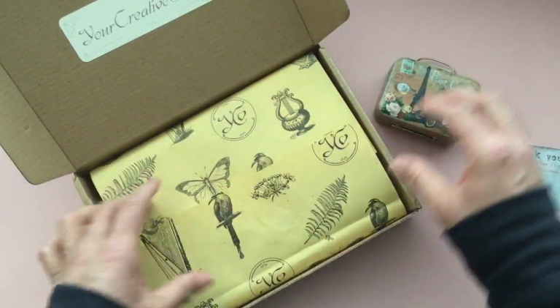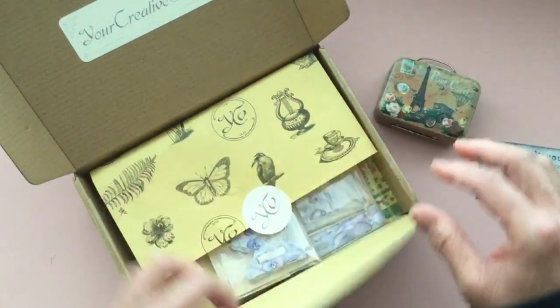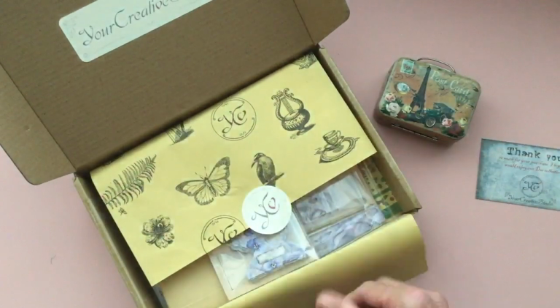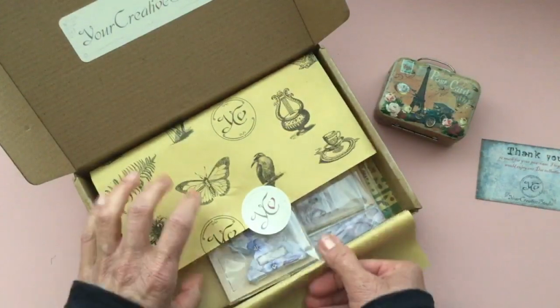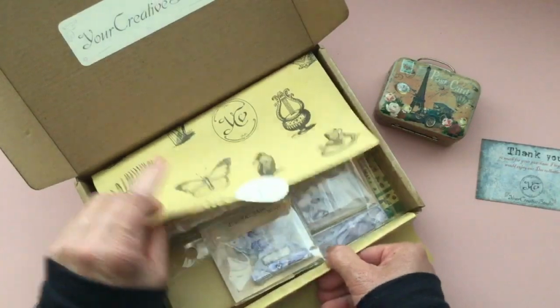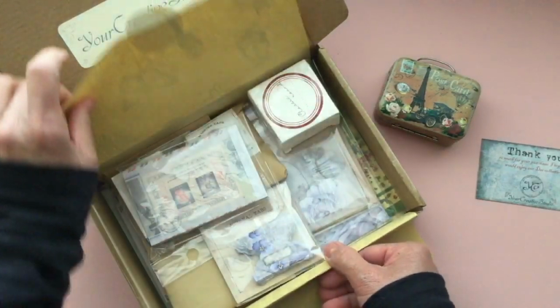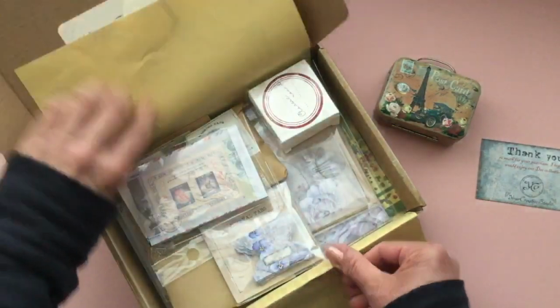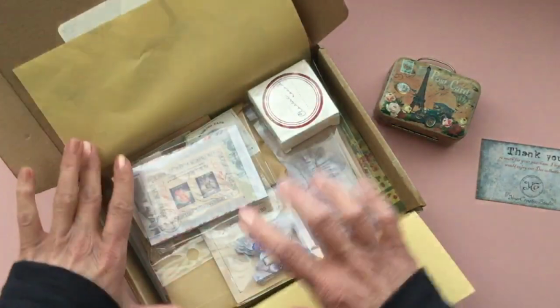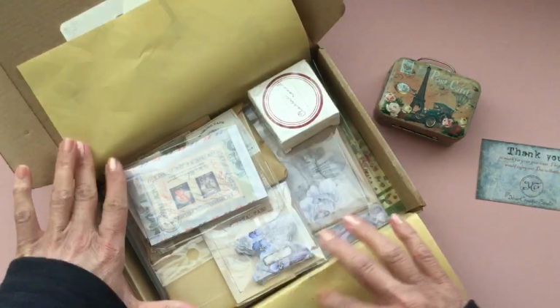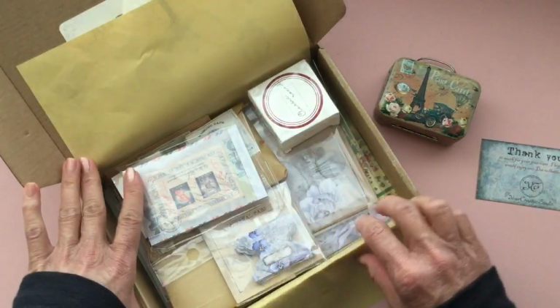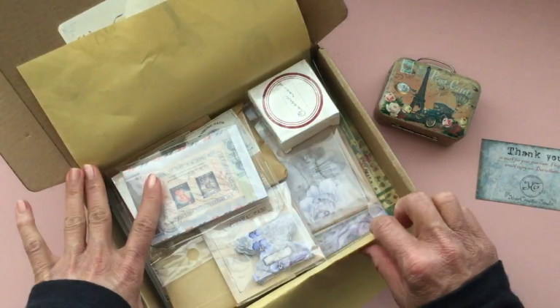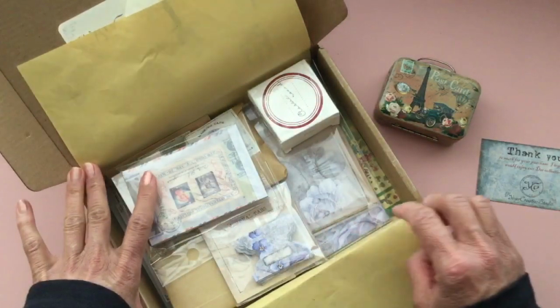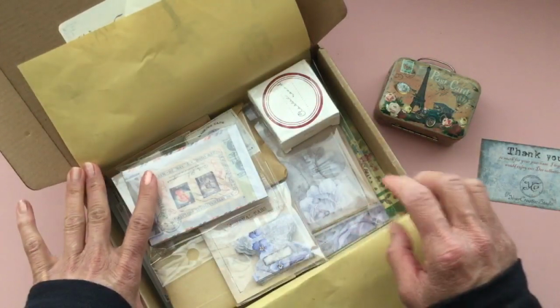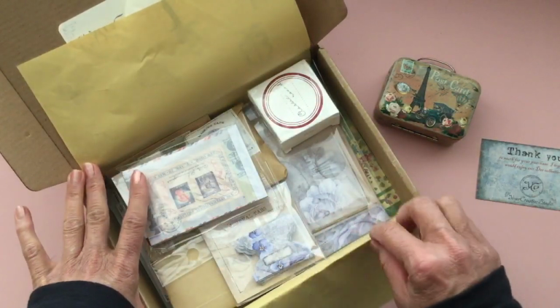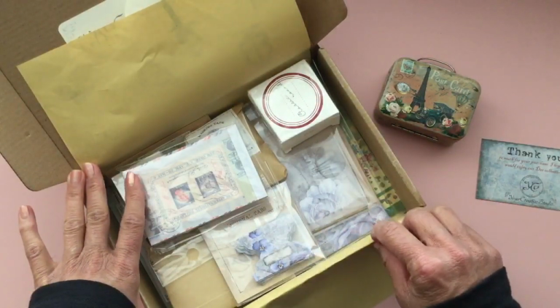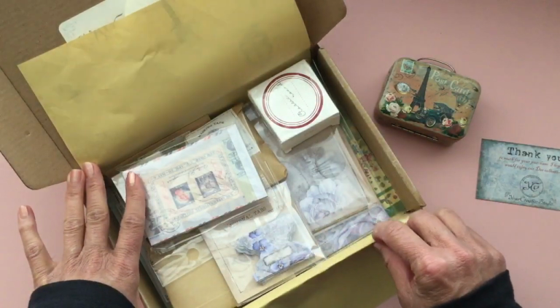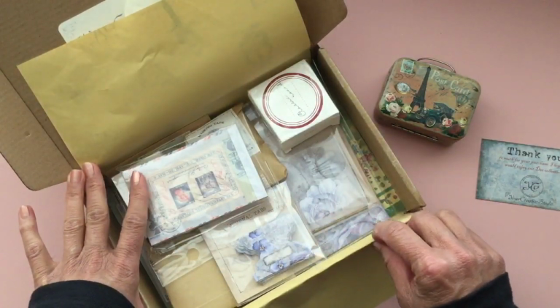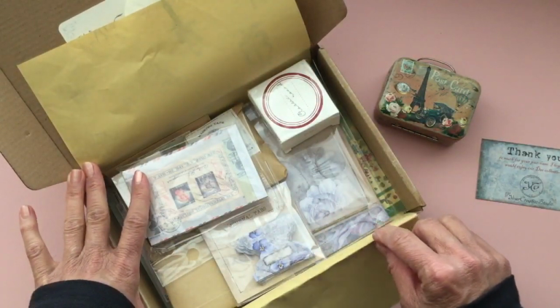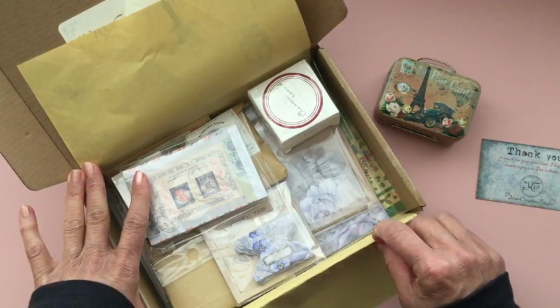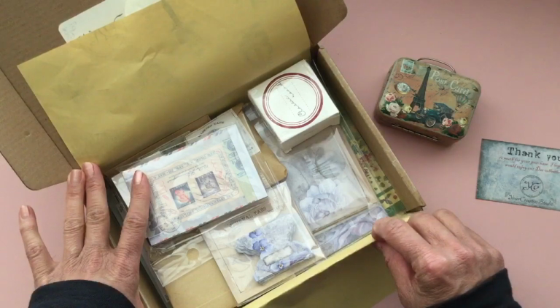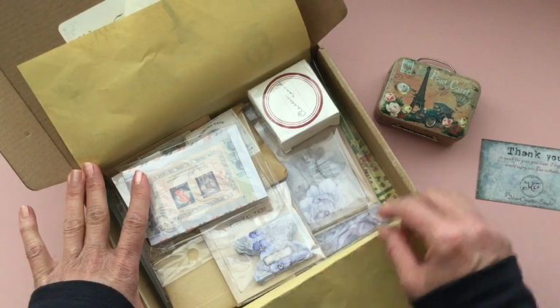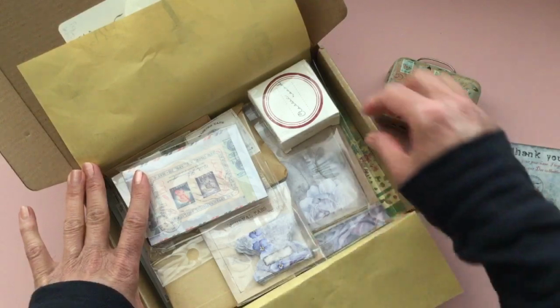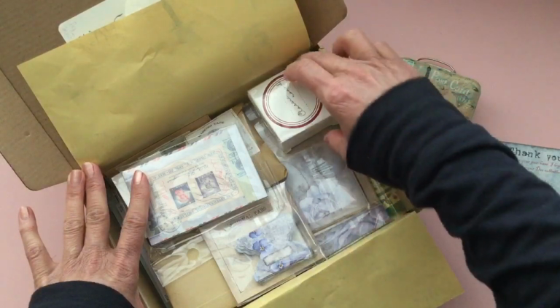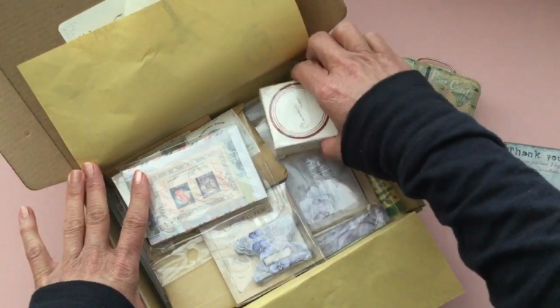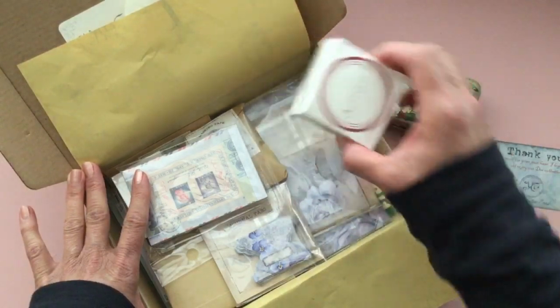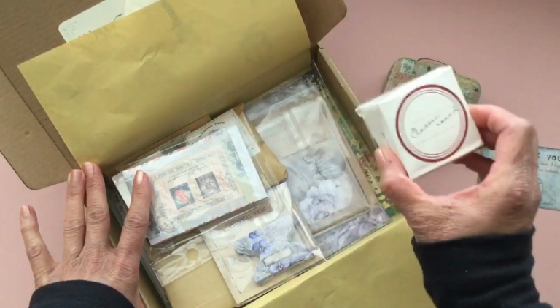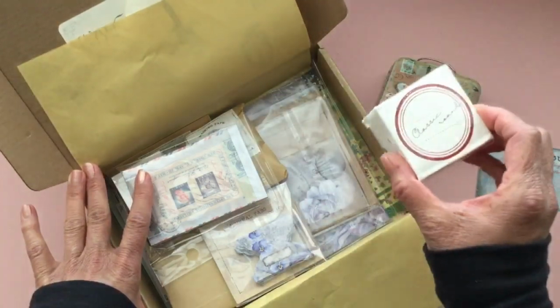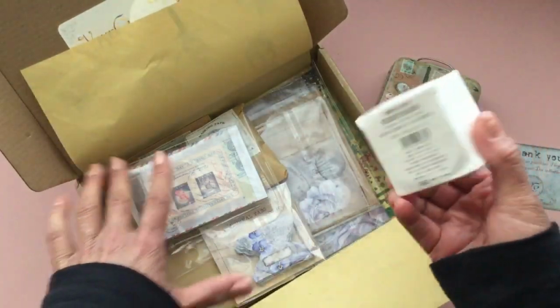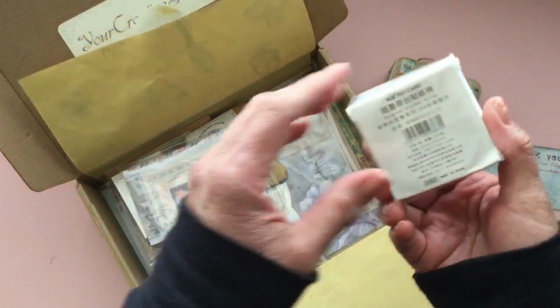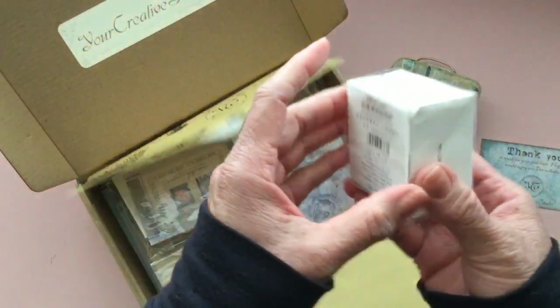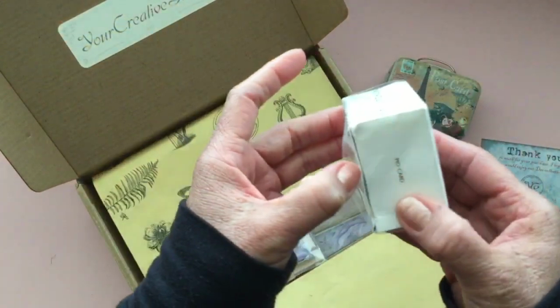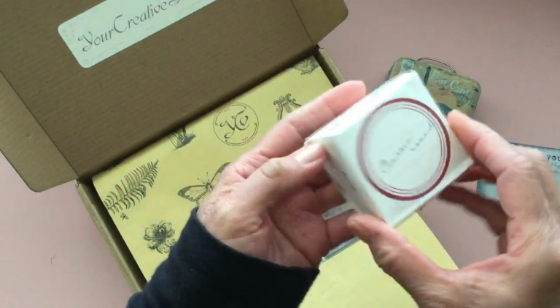That's adorable. I thought all of these items would be really nice for a vintage theme traveler's notebook or things like that.